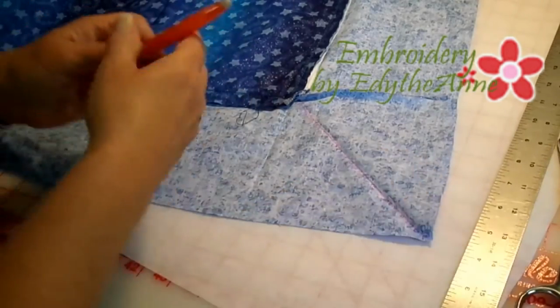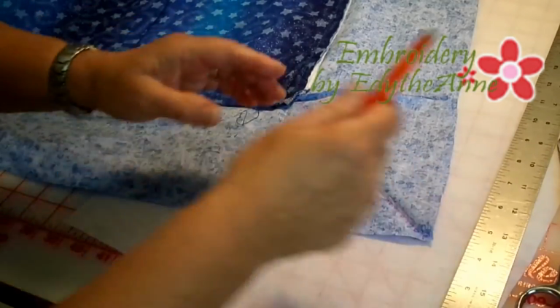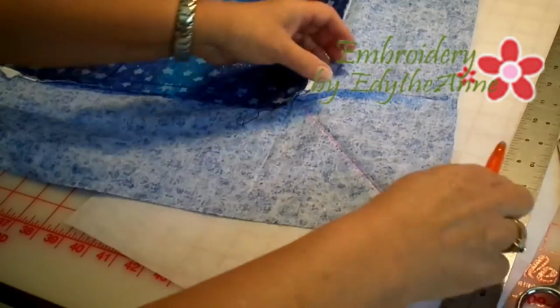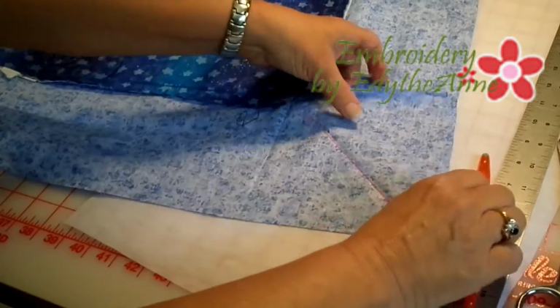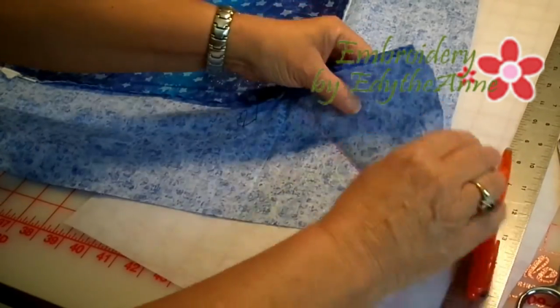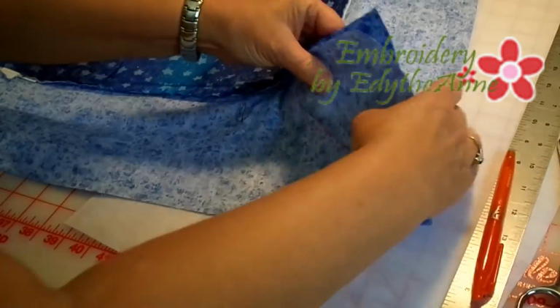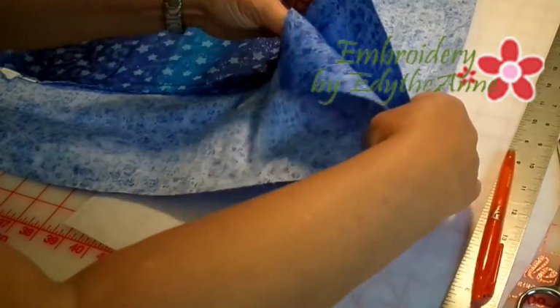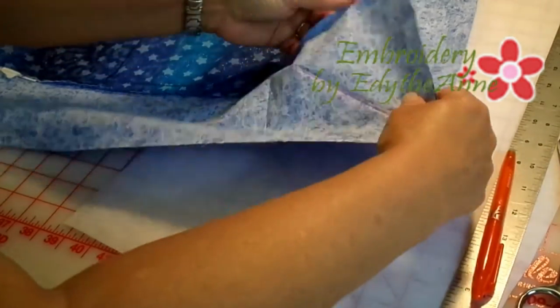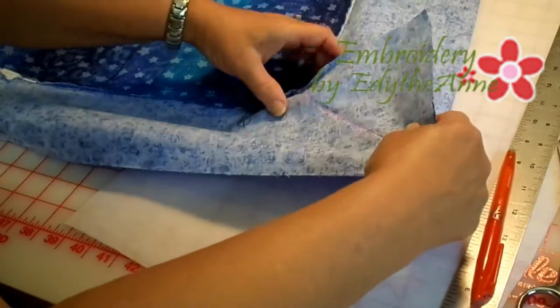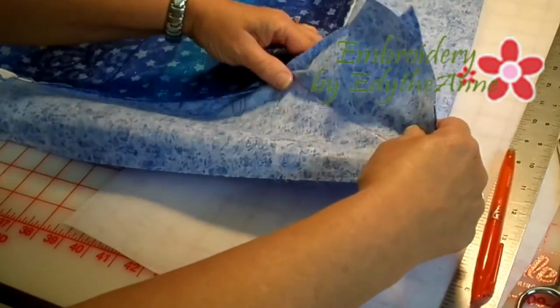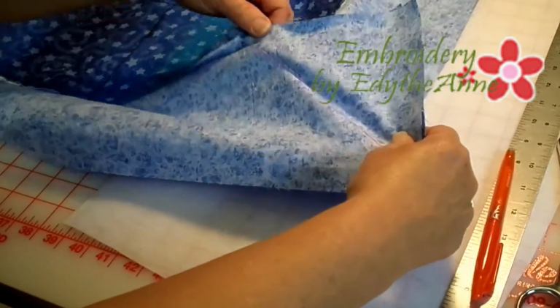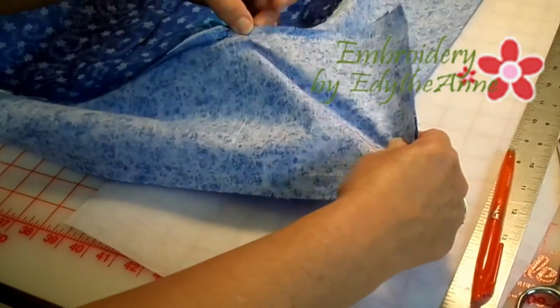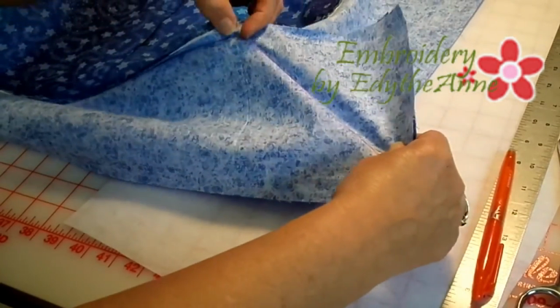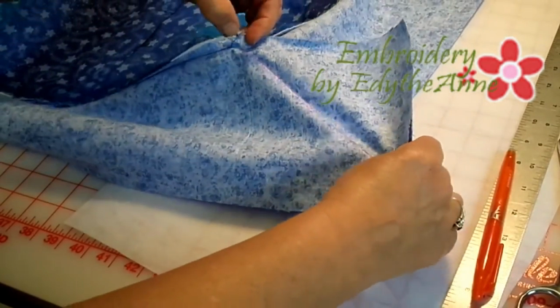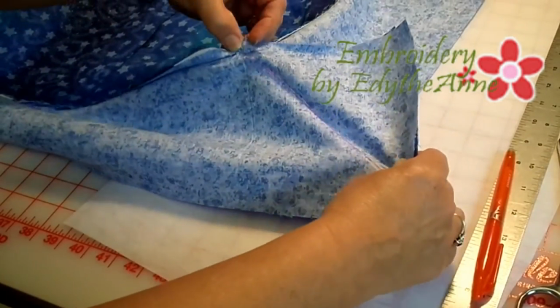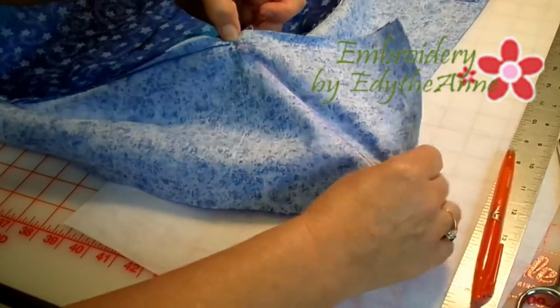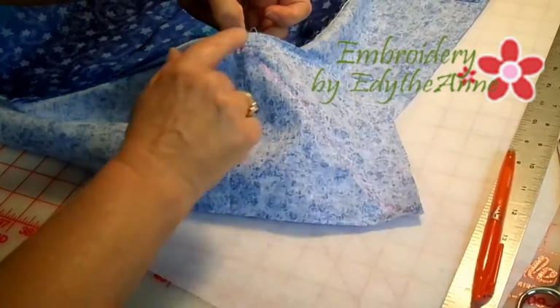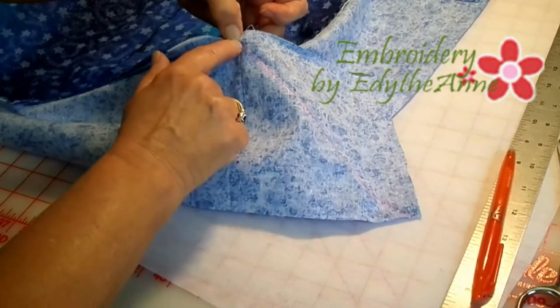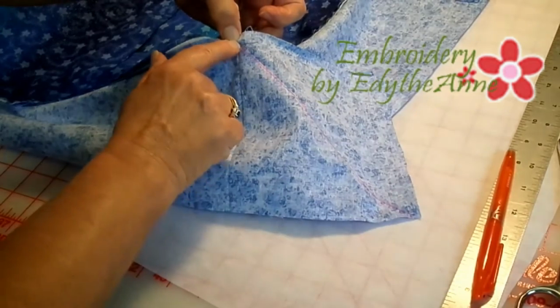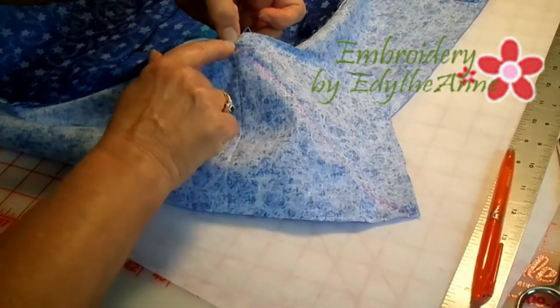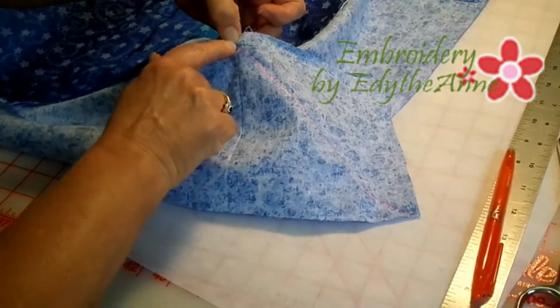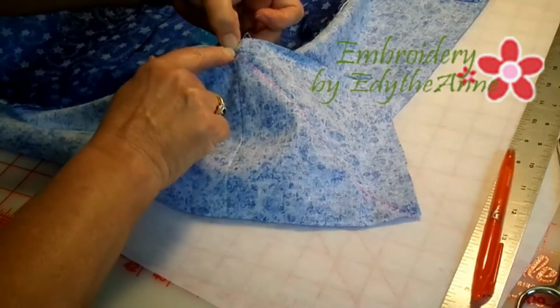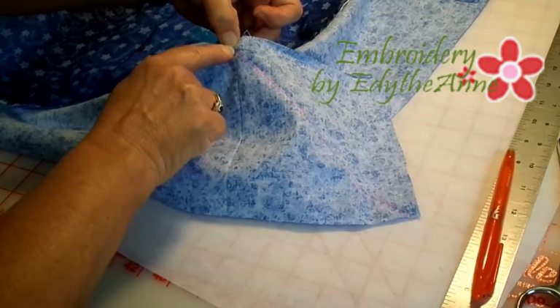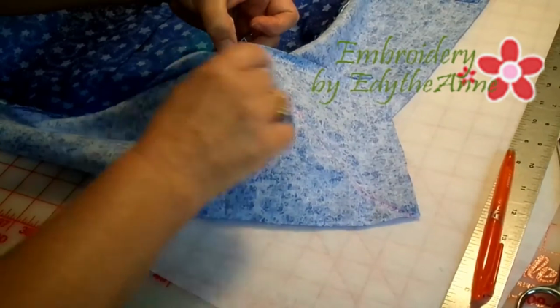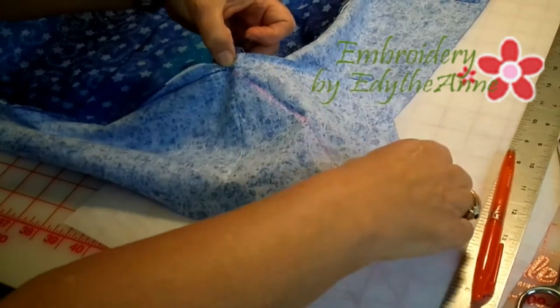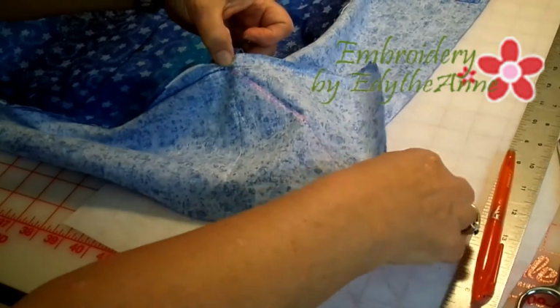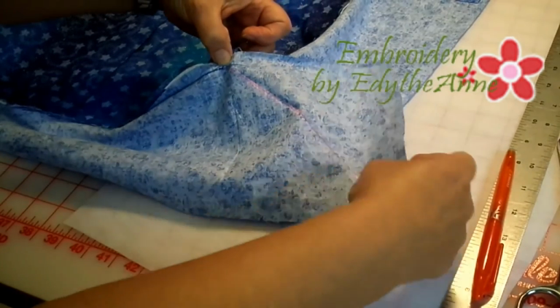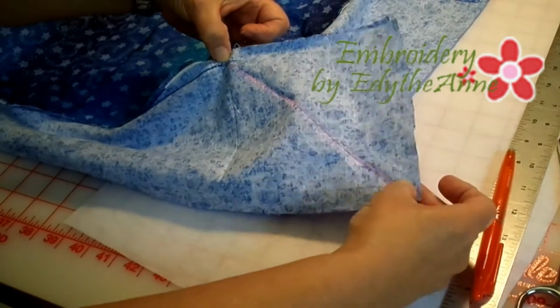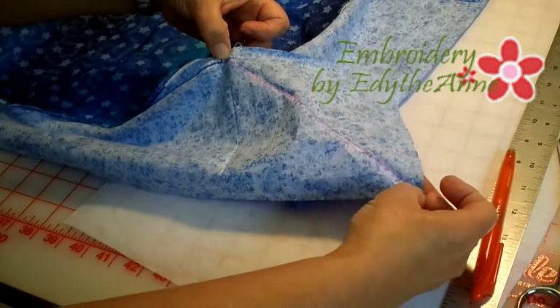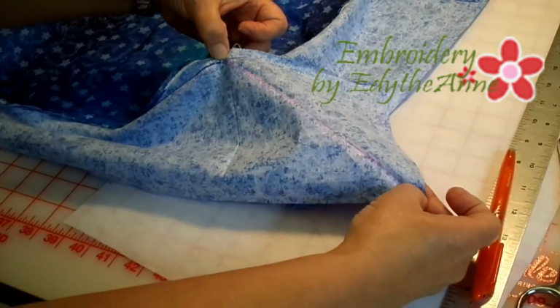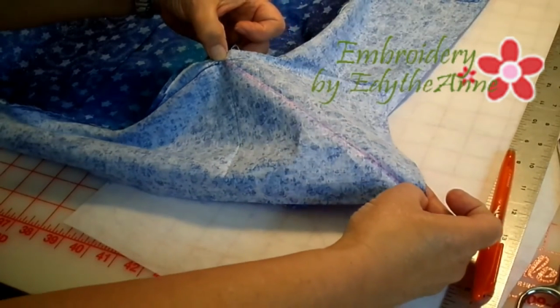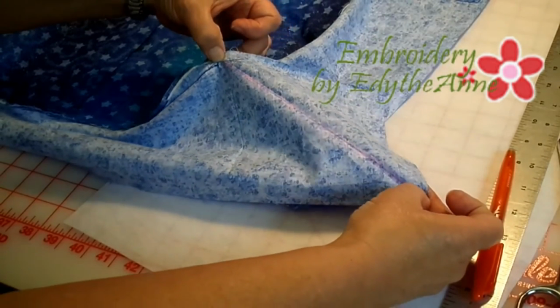Then go to the machine and stitch from the inner corner to the outer corner.